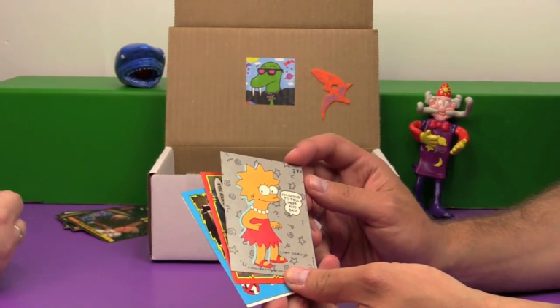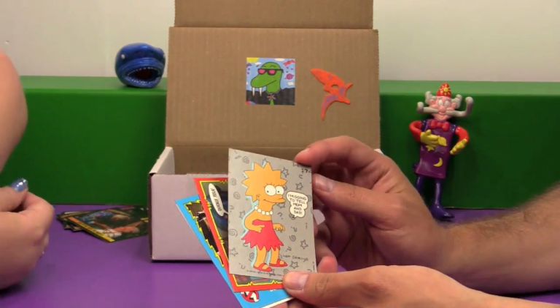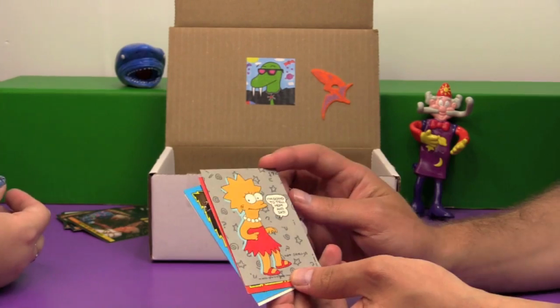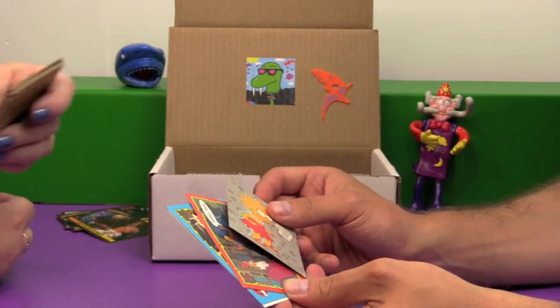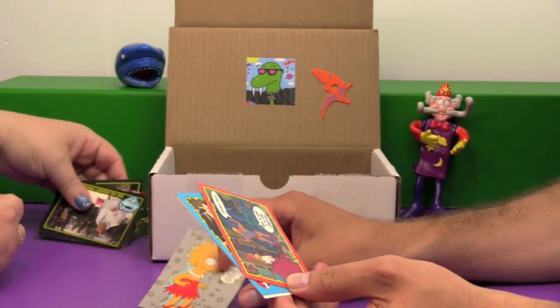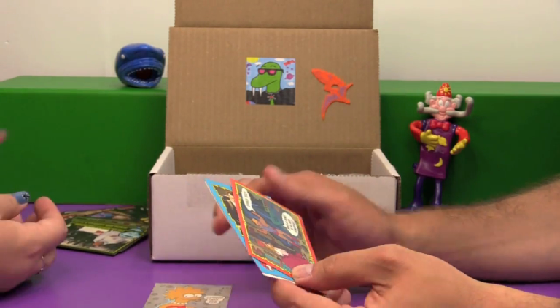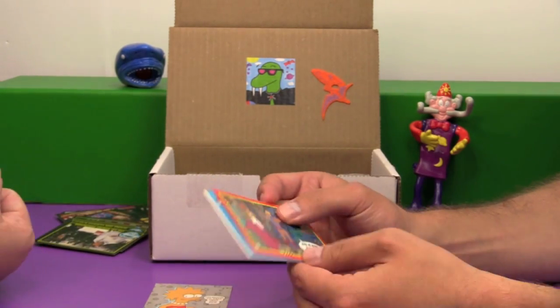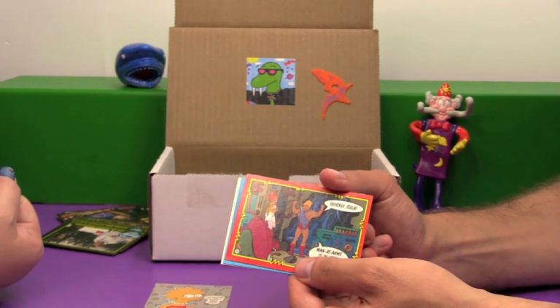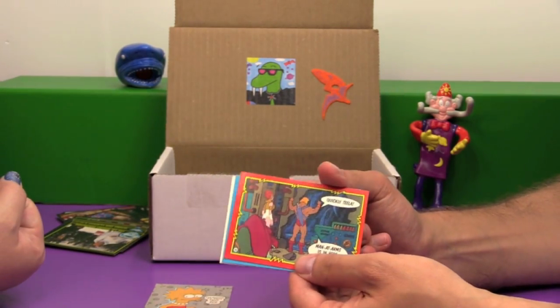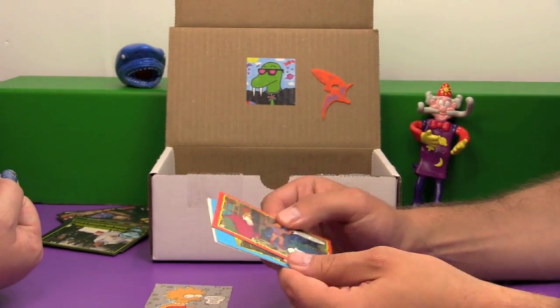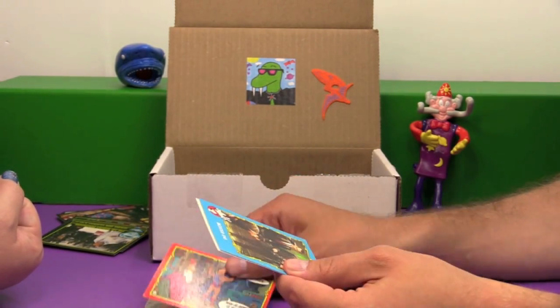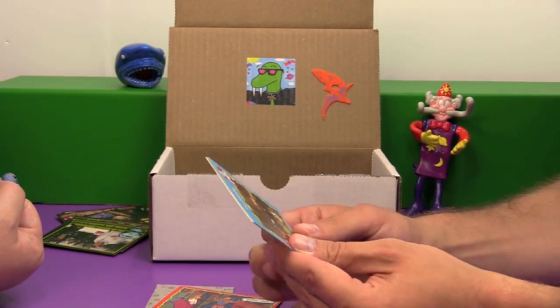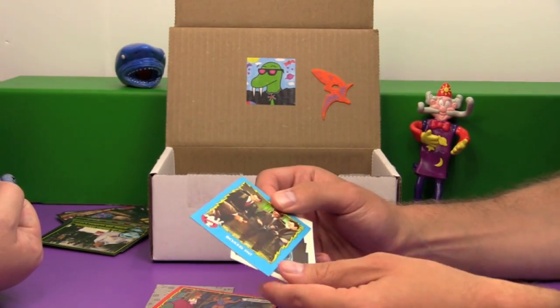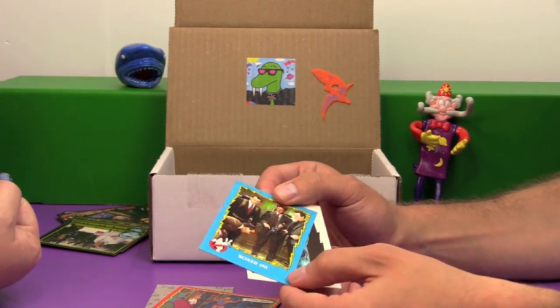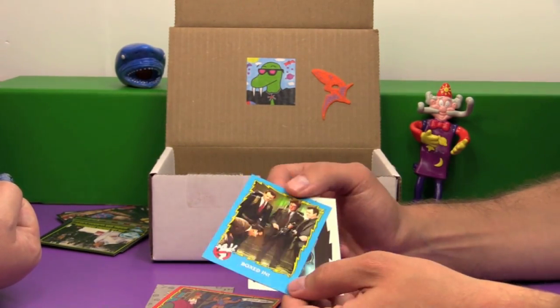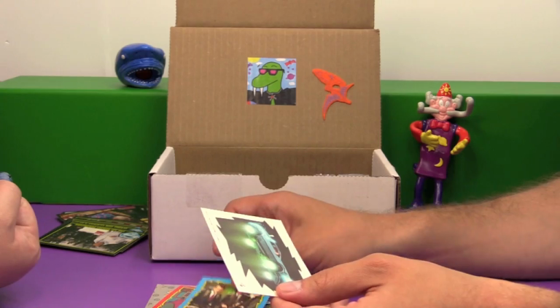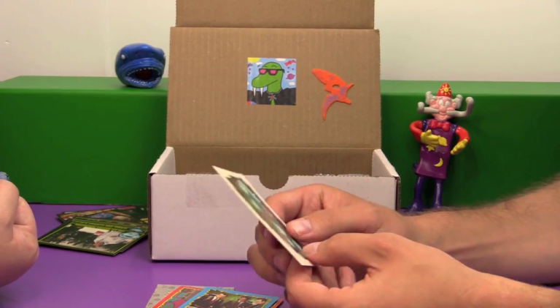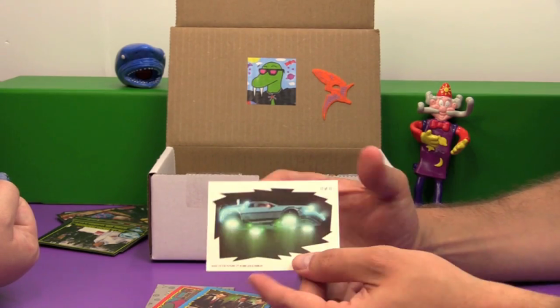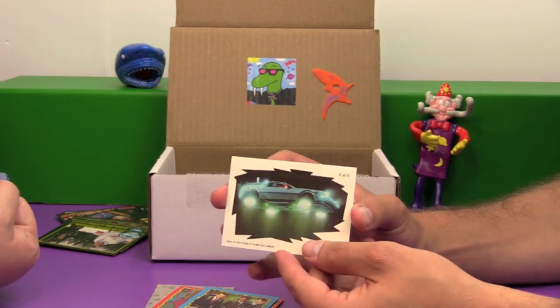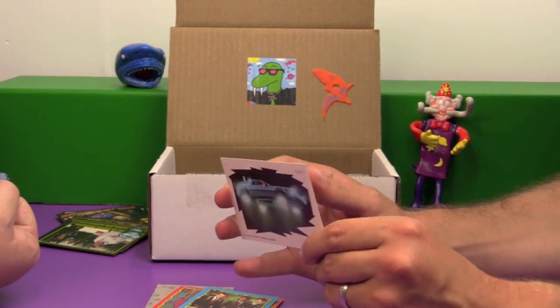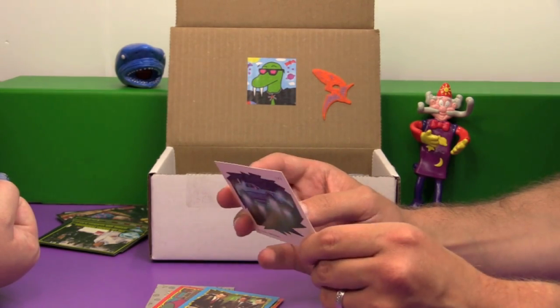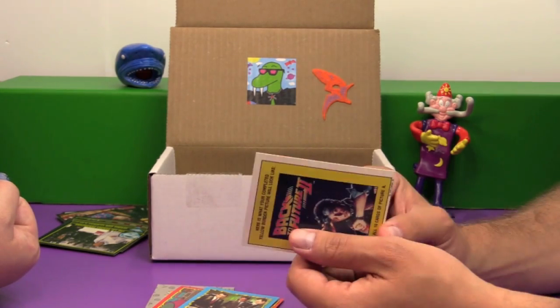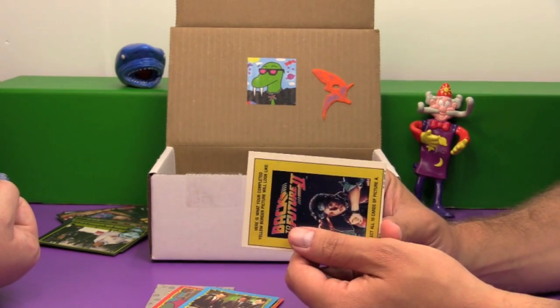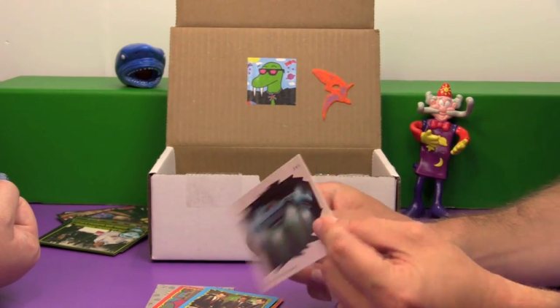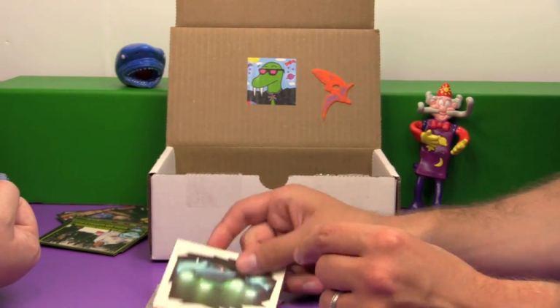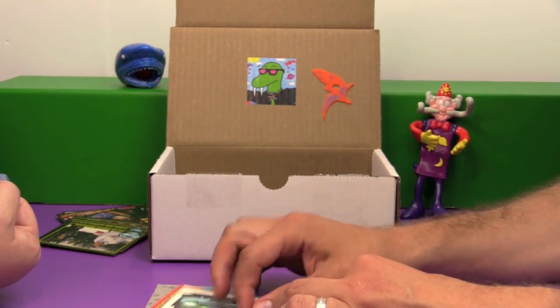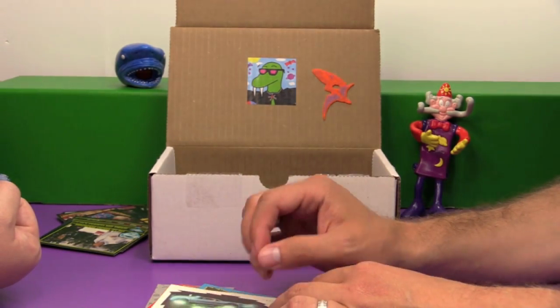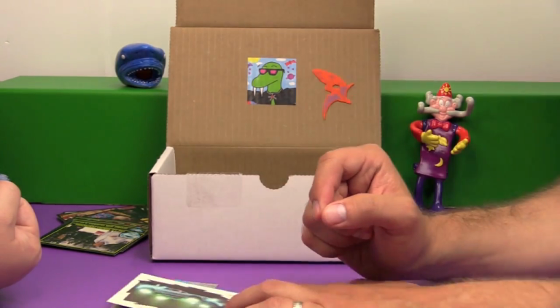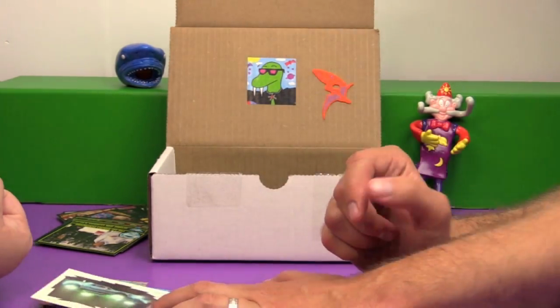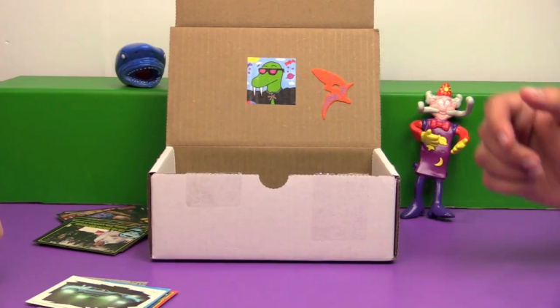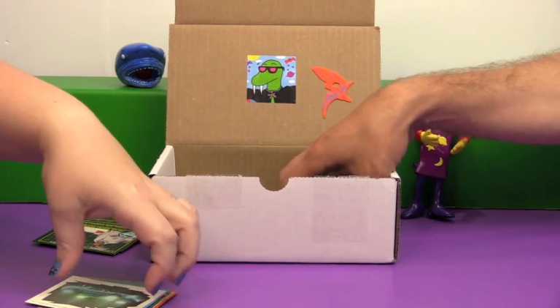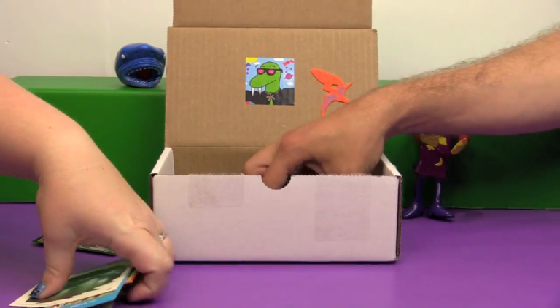And we have a few assorted sticker cards here. We have Lisa, we have He-Man, we have Ghostbusters 2, and we have the DeLorean from Back to the Future Part 2. That's a nice selection of stickers right there. I like the stickers.